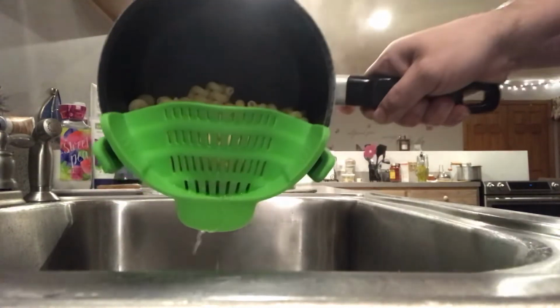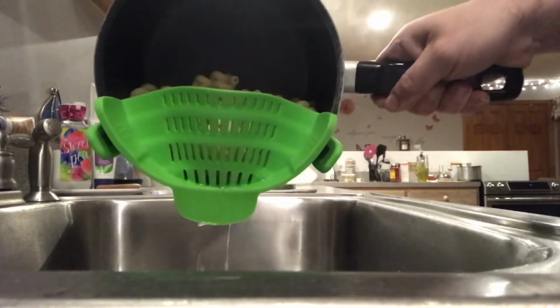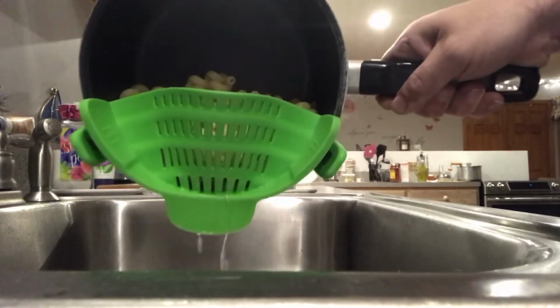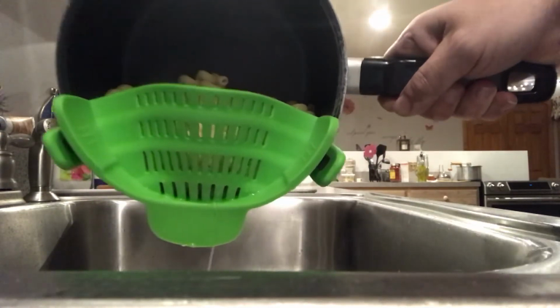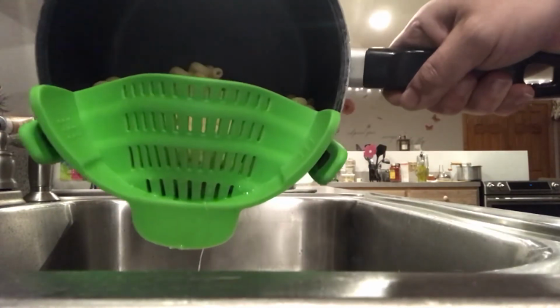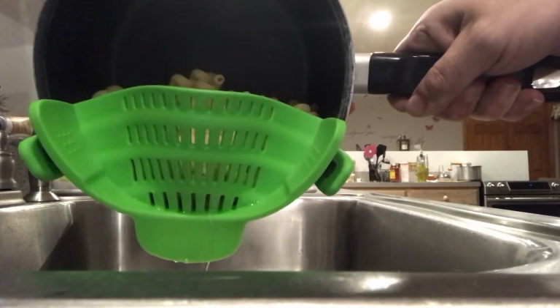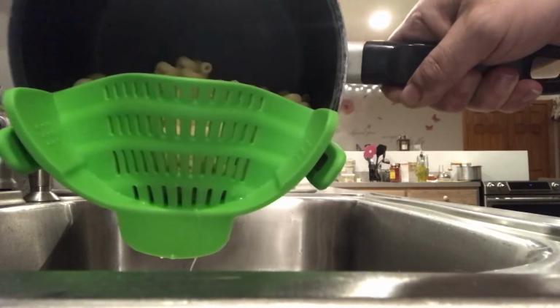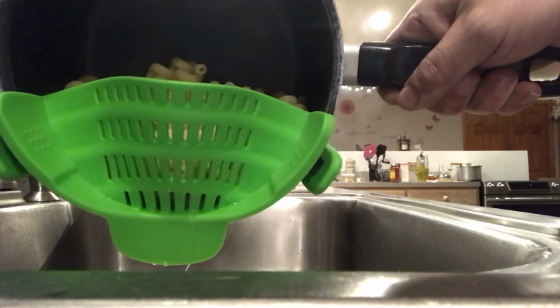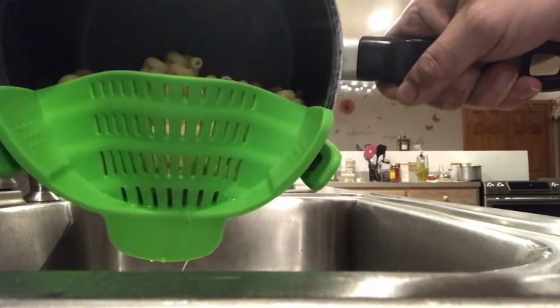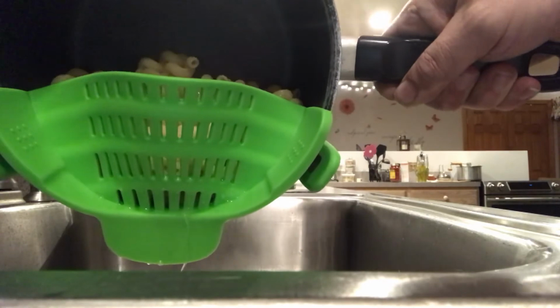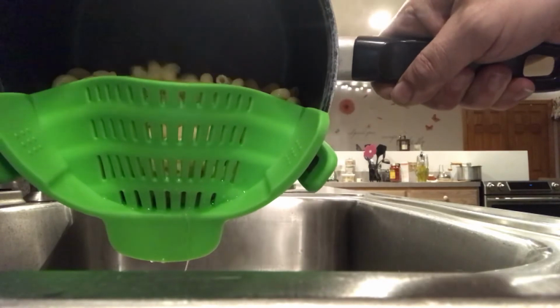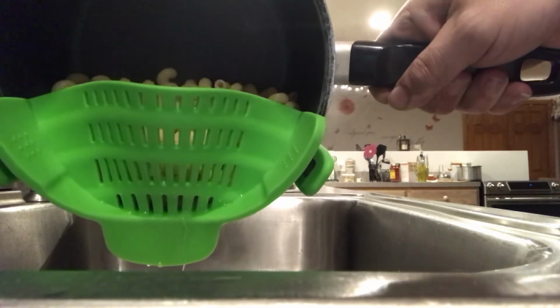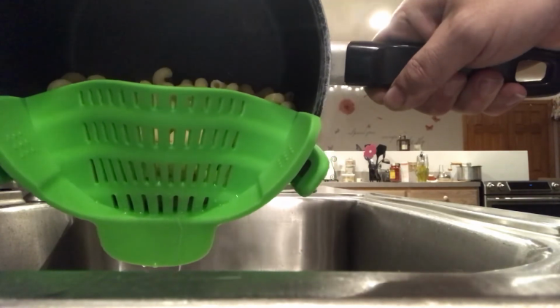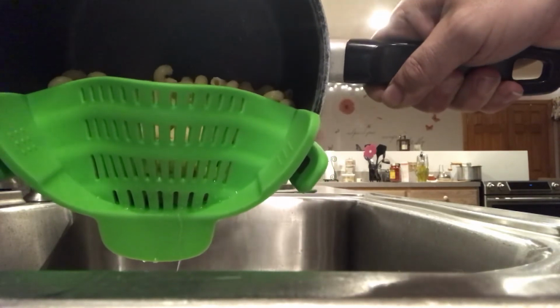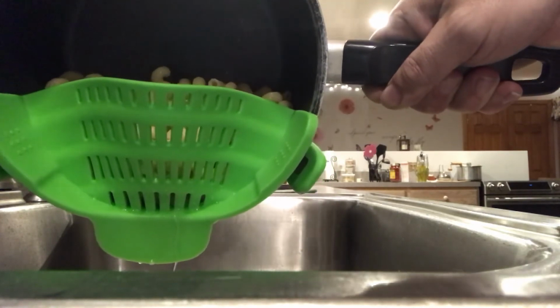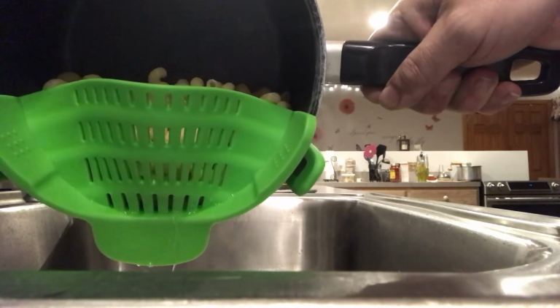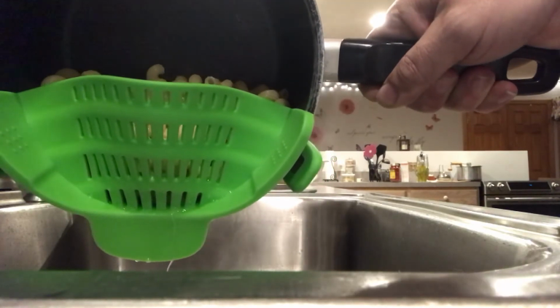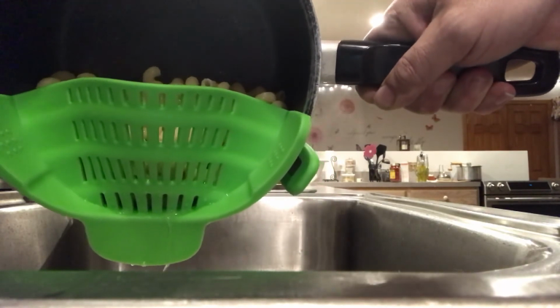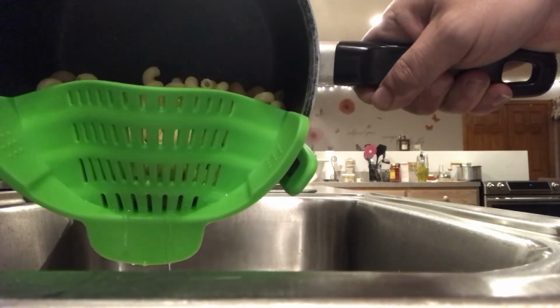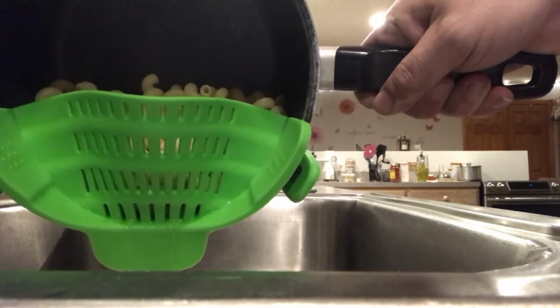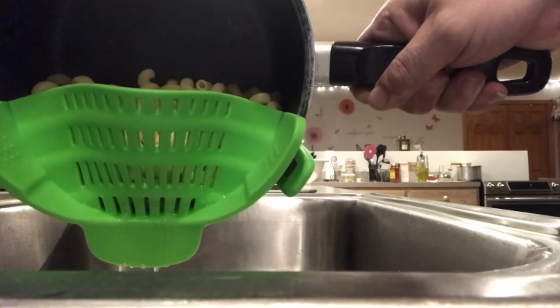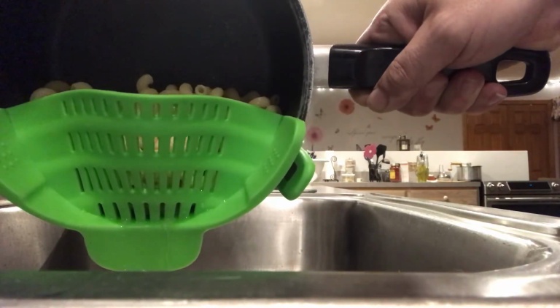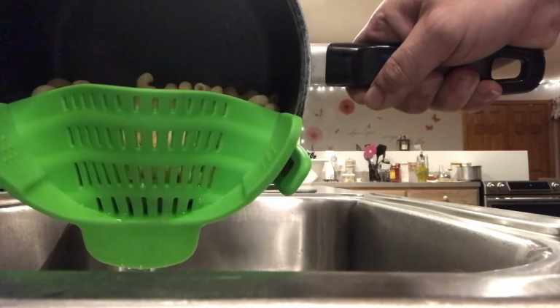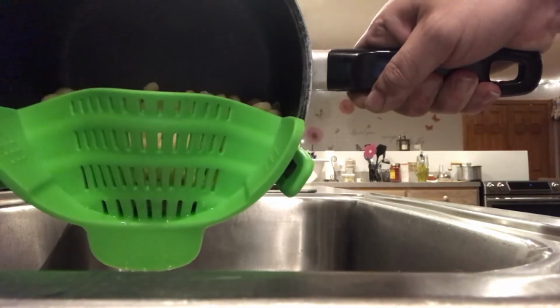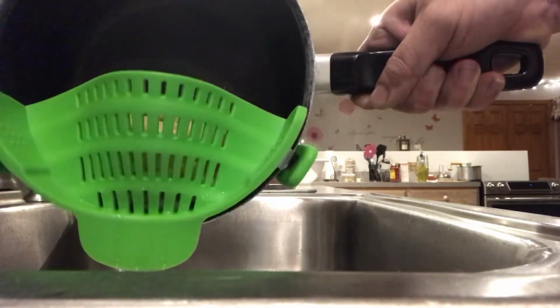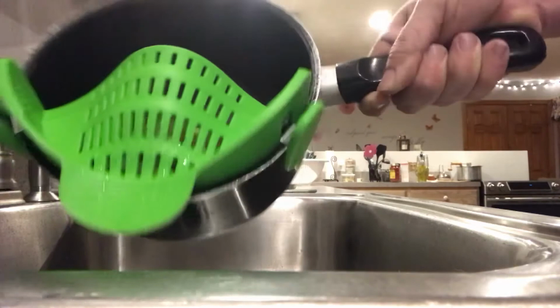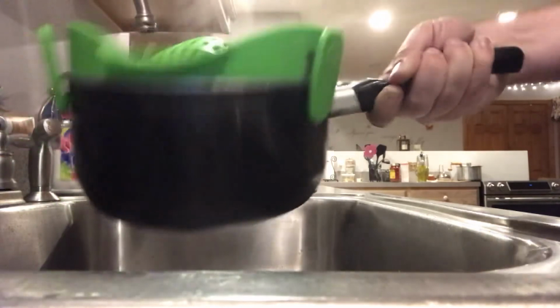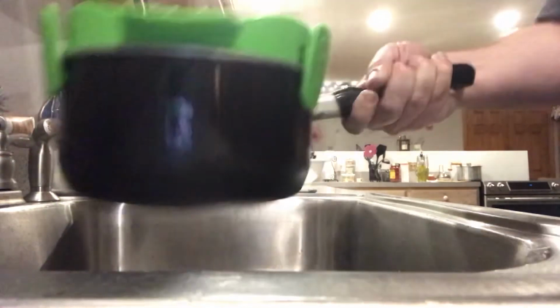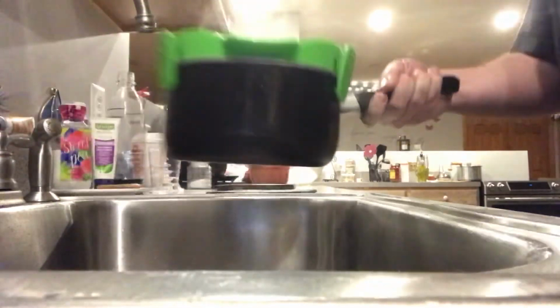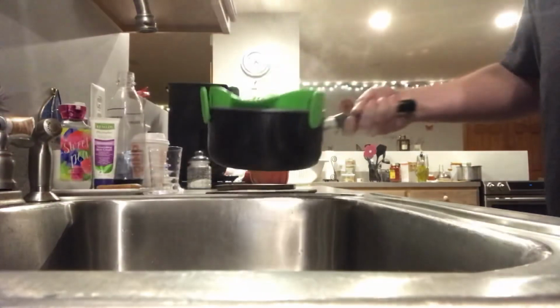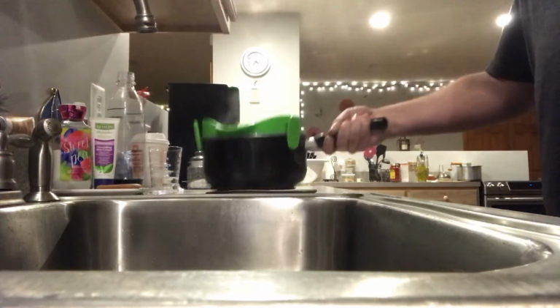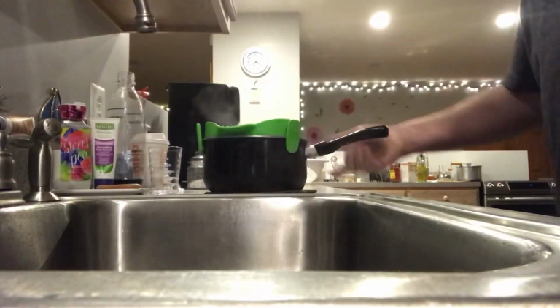And as you can see, no pasta has fallen out, but all the water has been strained, and we're good to go. All right.